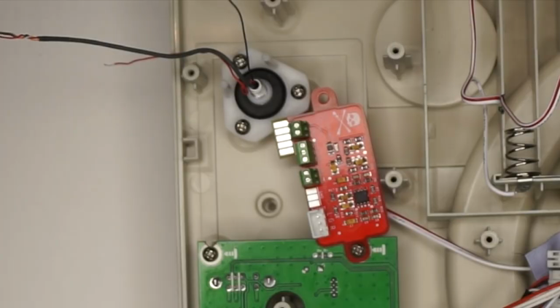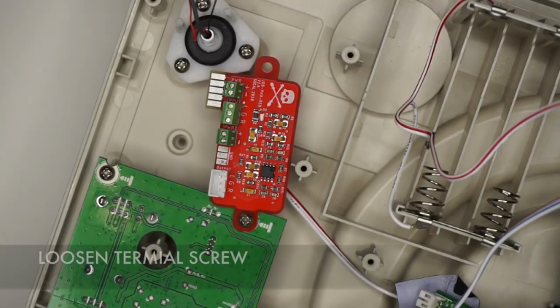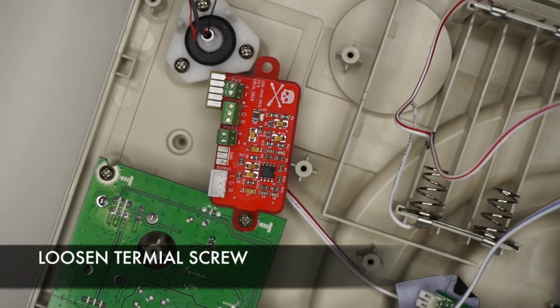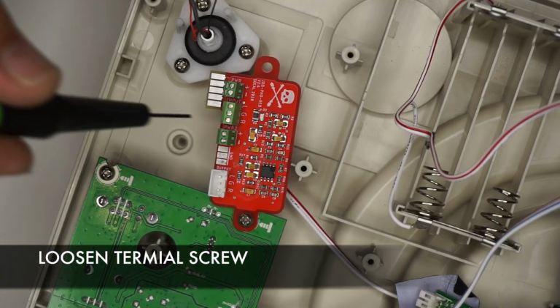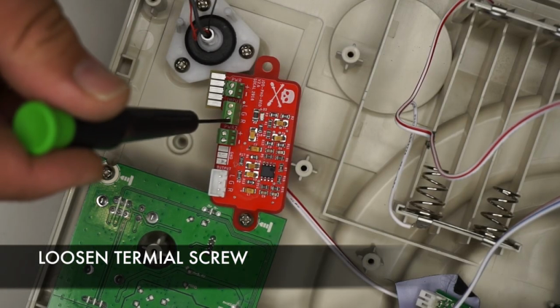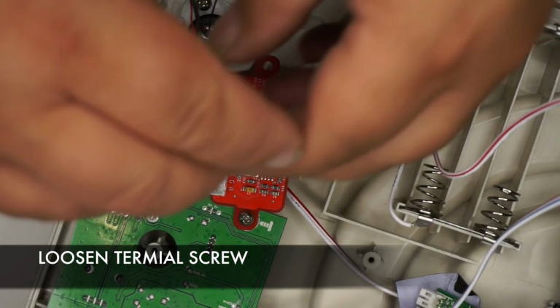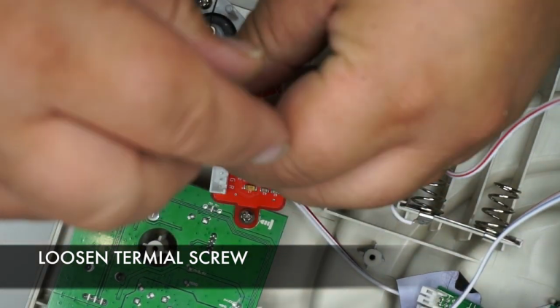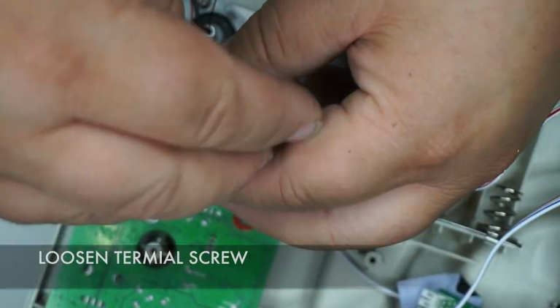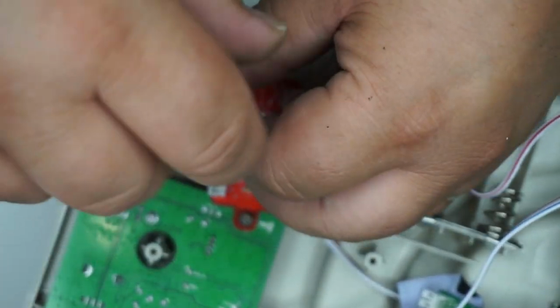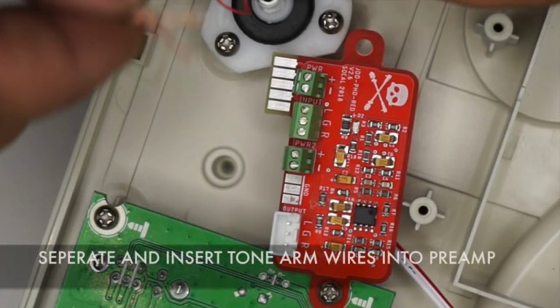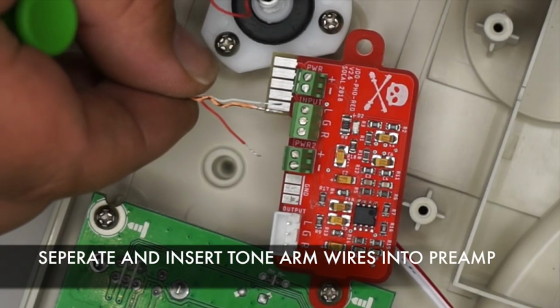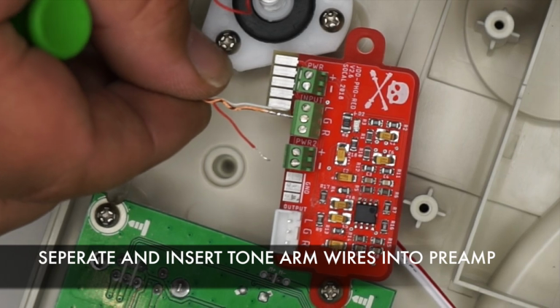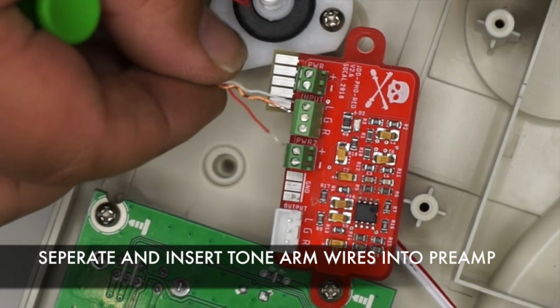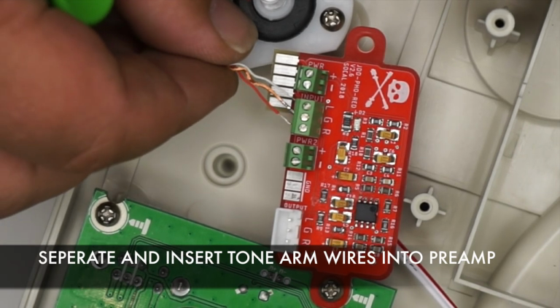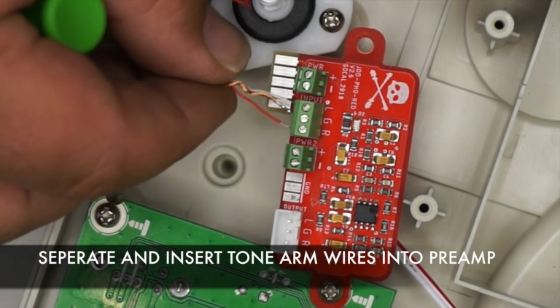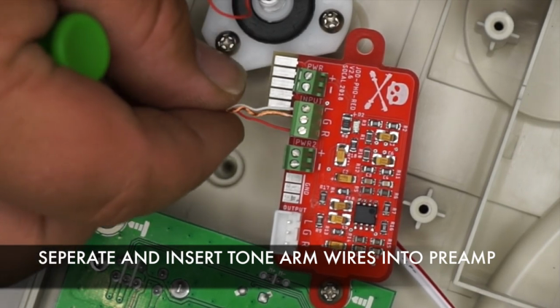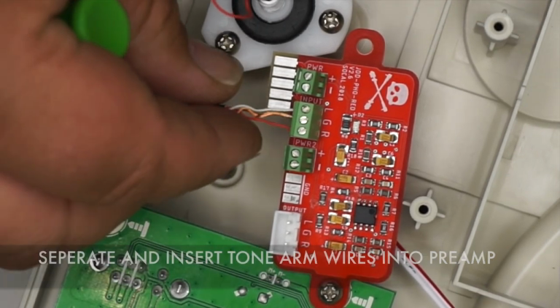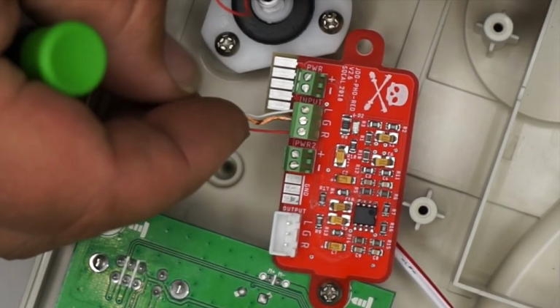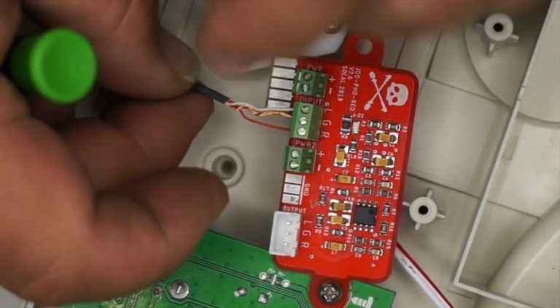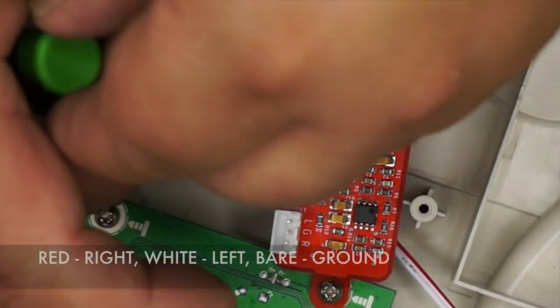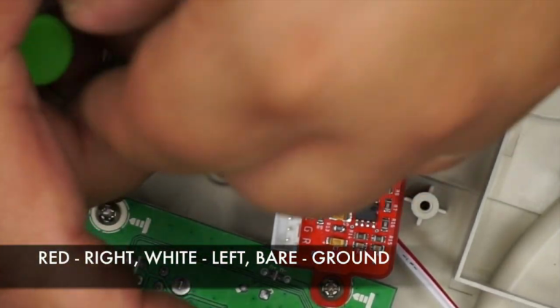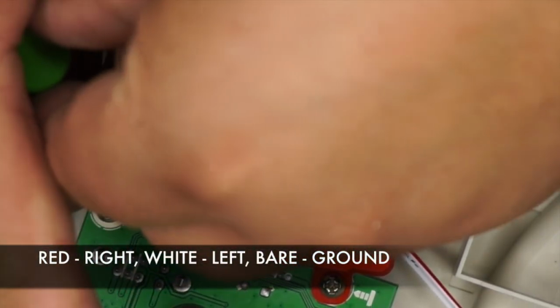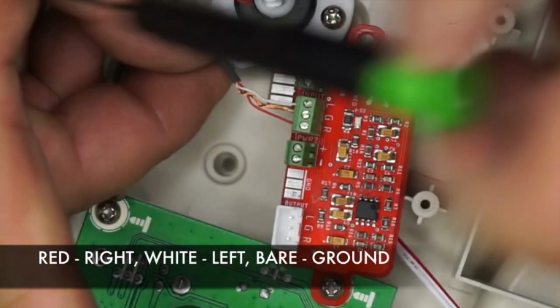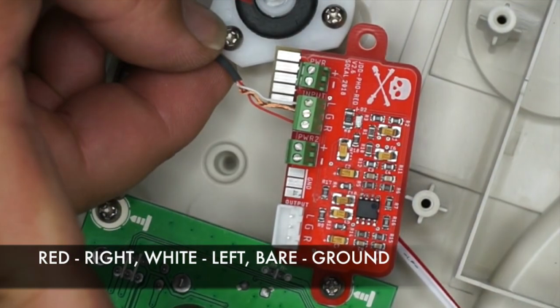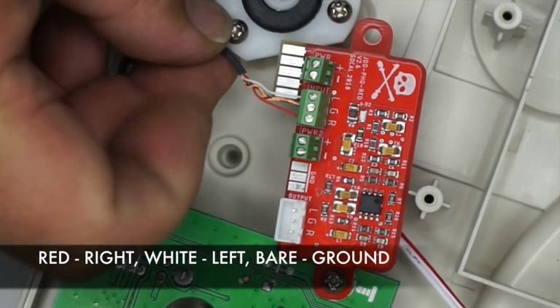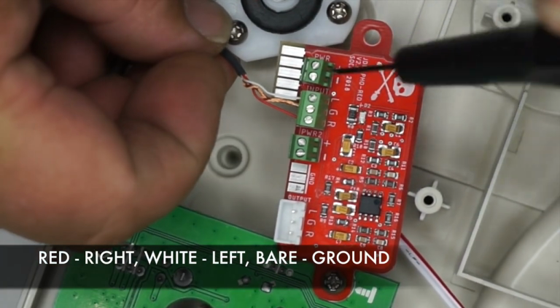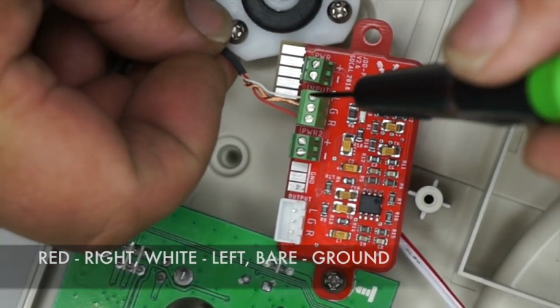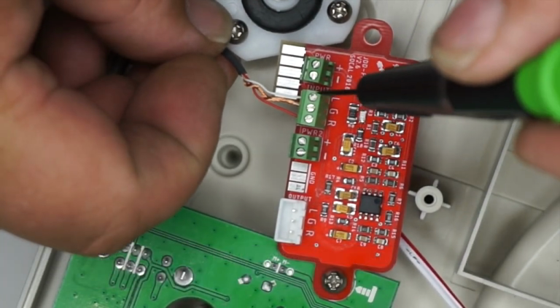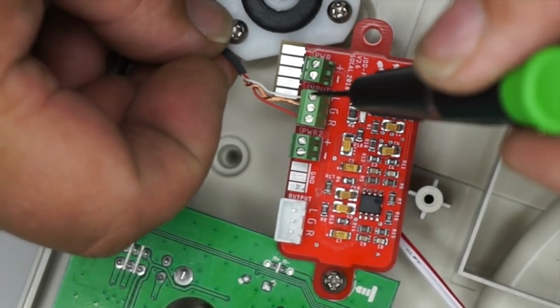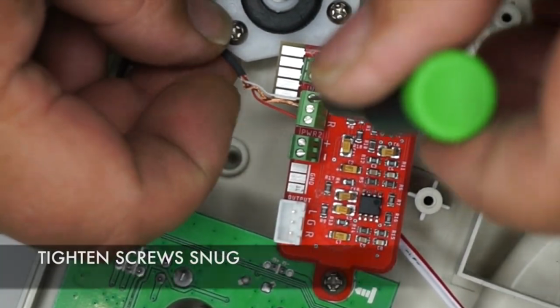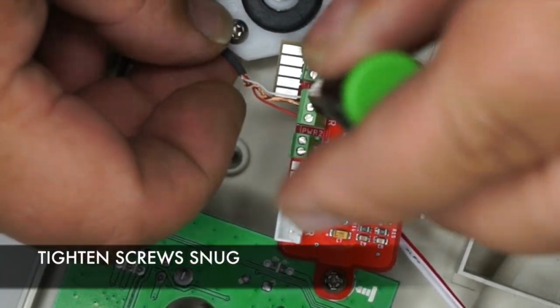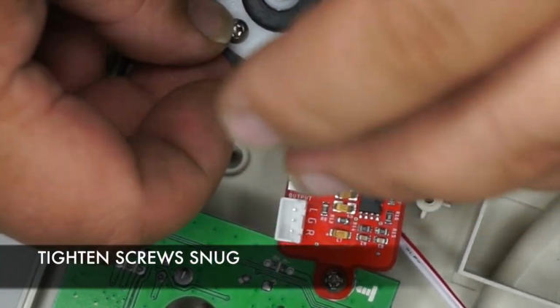Loosen the terminal screws. Separate the wires and place them to the terminal block: white is for left, bare is for ground, and red is for right. Go ahead and tighten down the terminal screws.